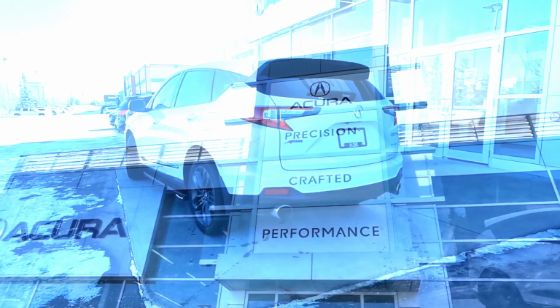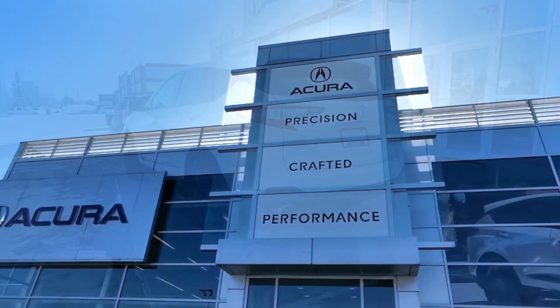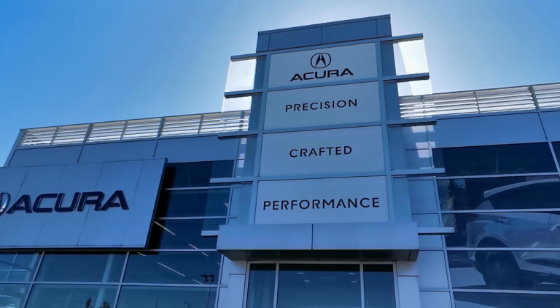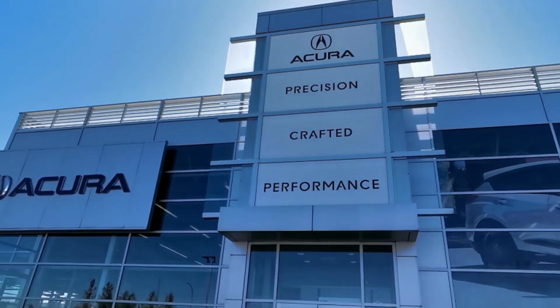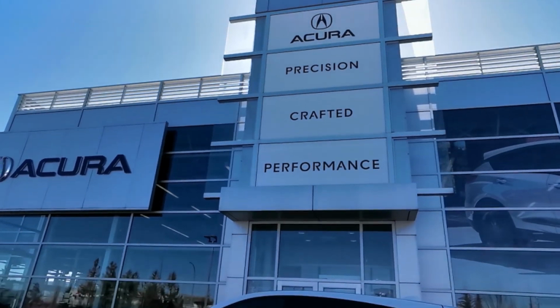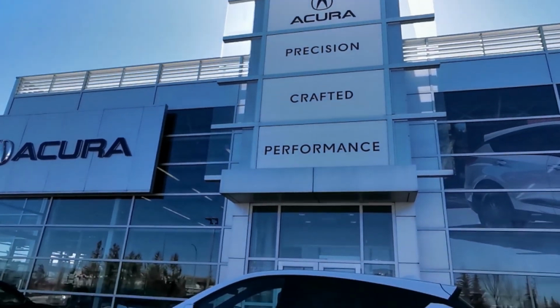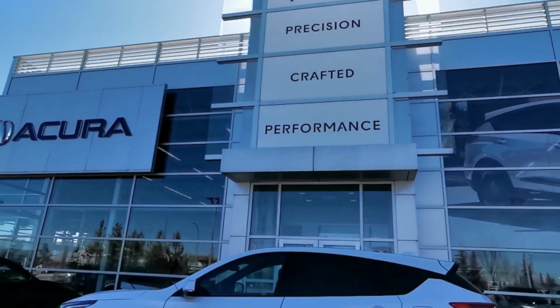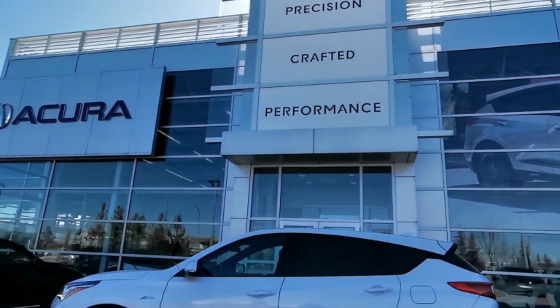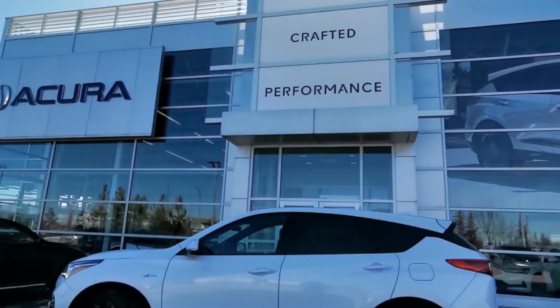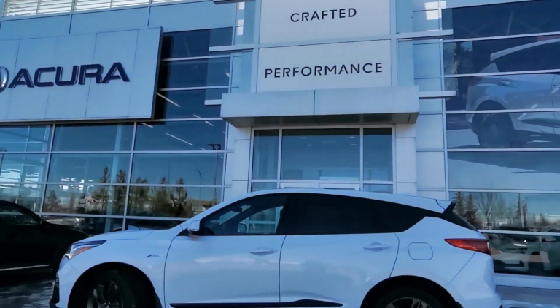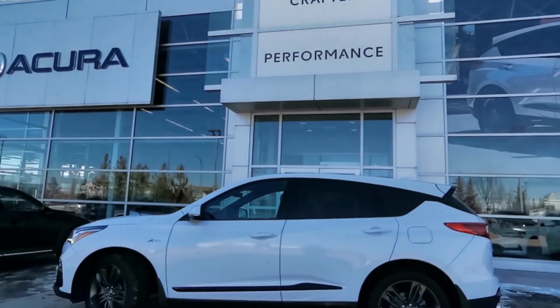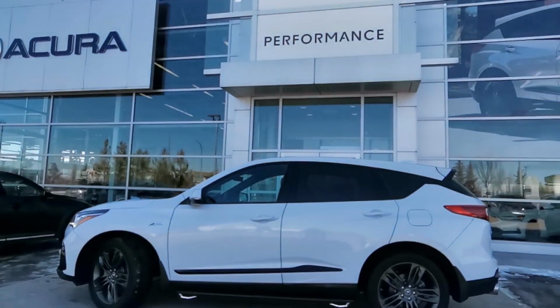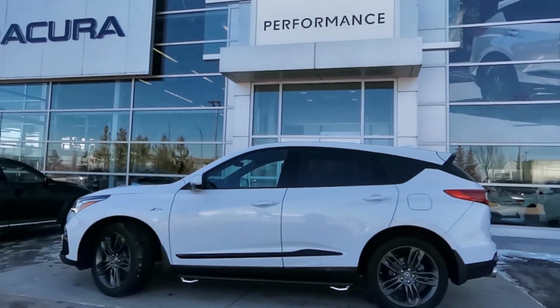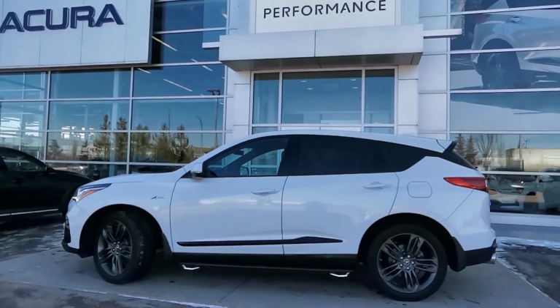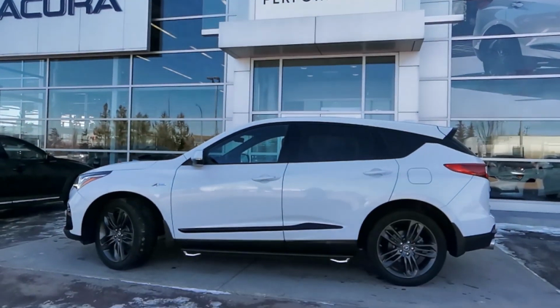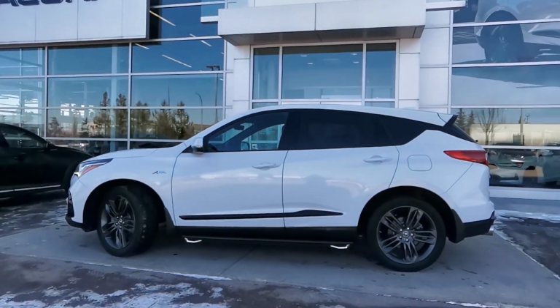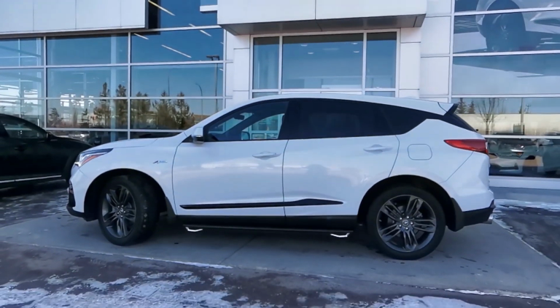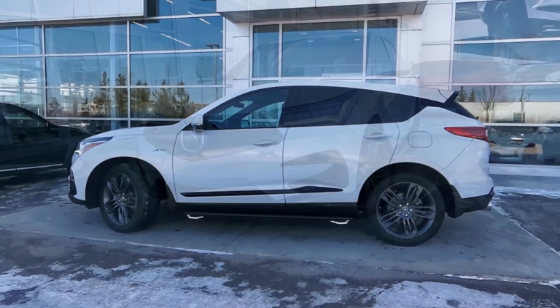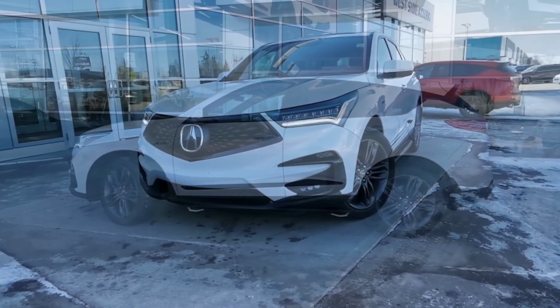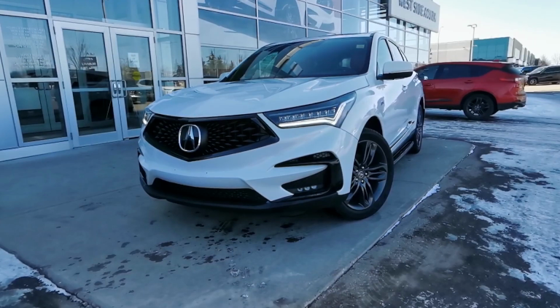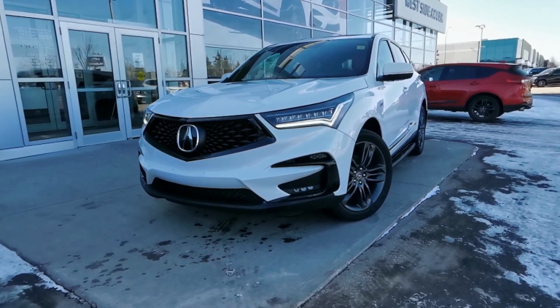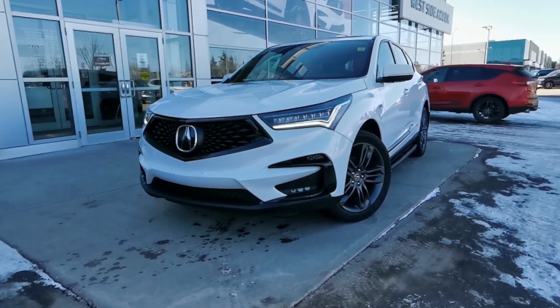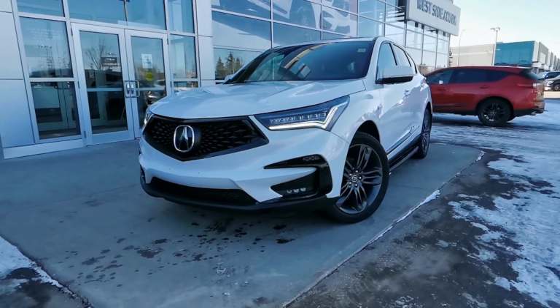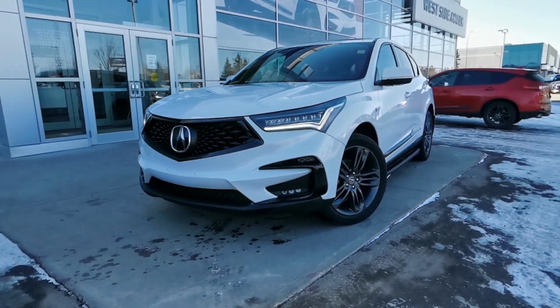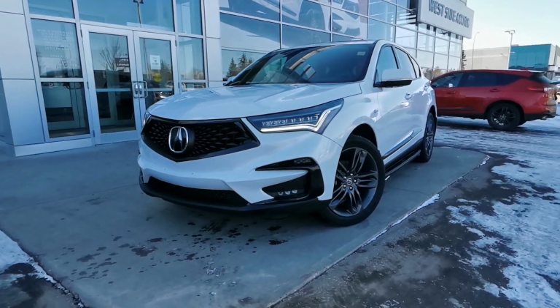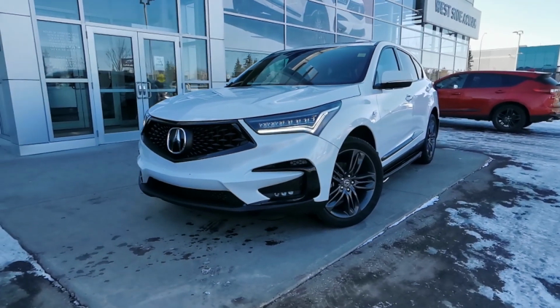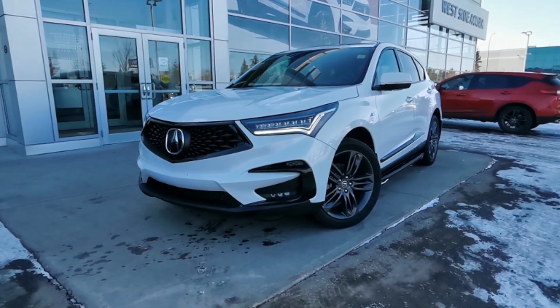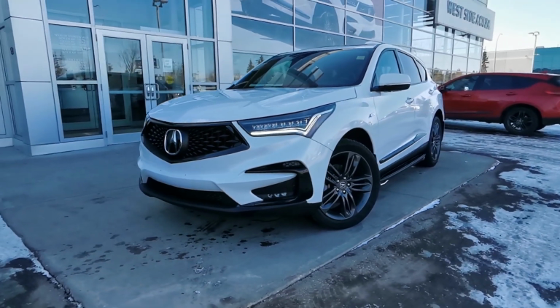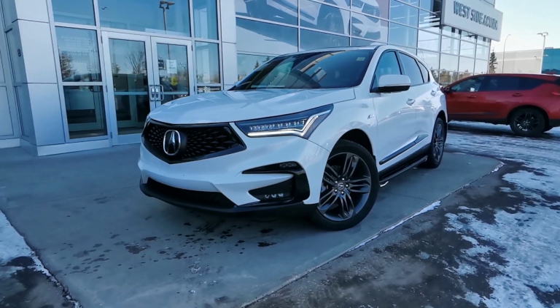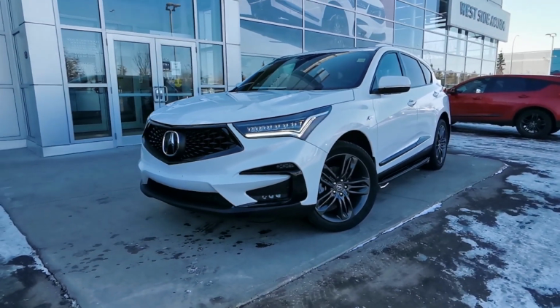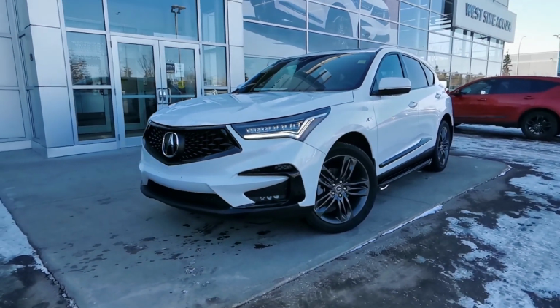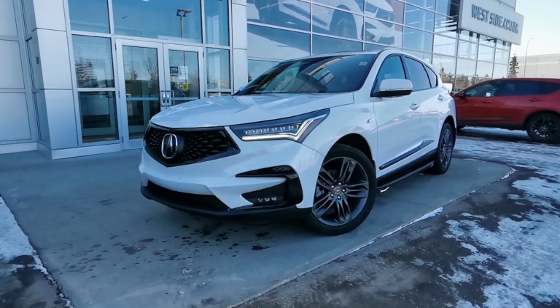This 2020 Acura RDX is fresh to the lot and it won't stick around for long. It's white on red, the A-Spec trim level, and it has a clean Carfax.